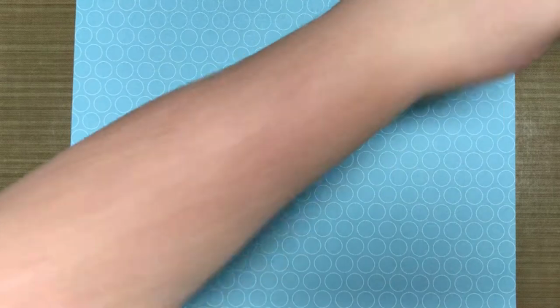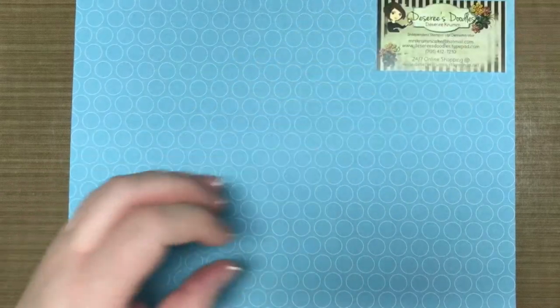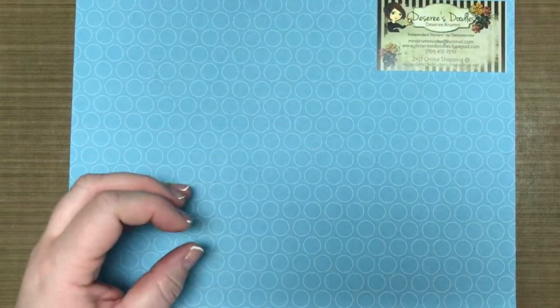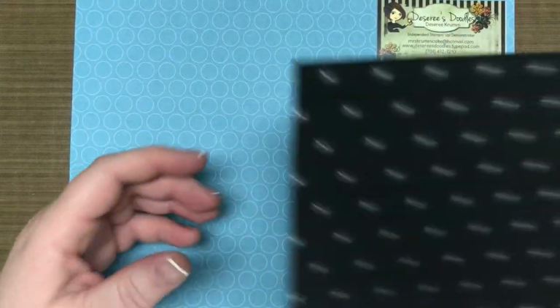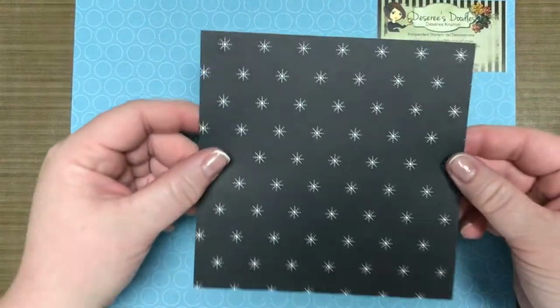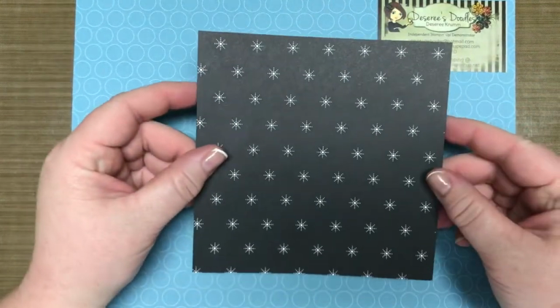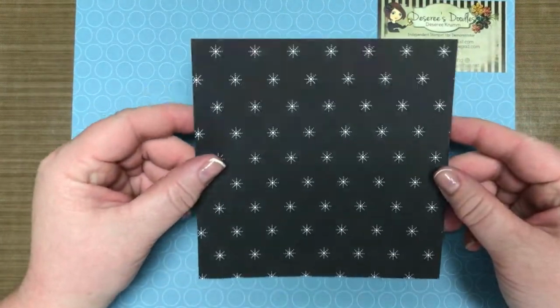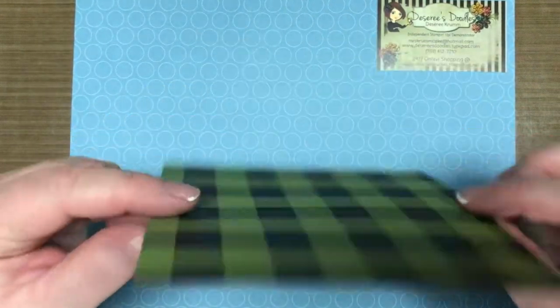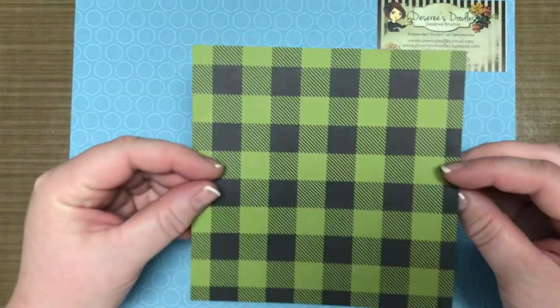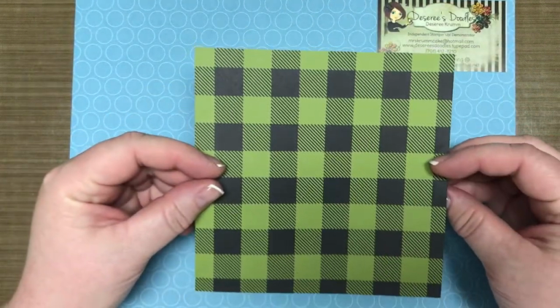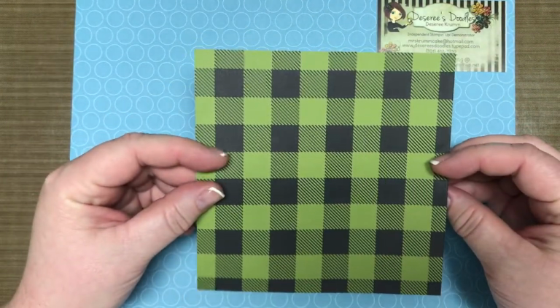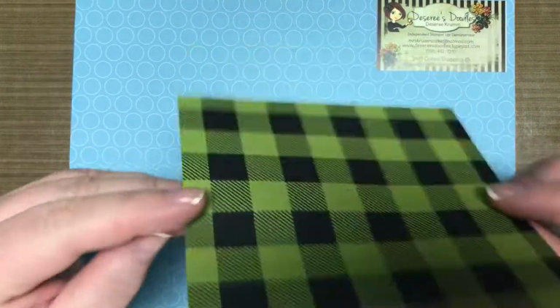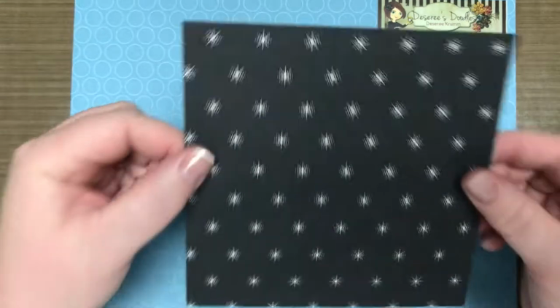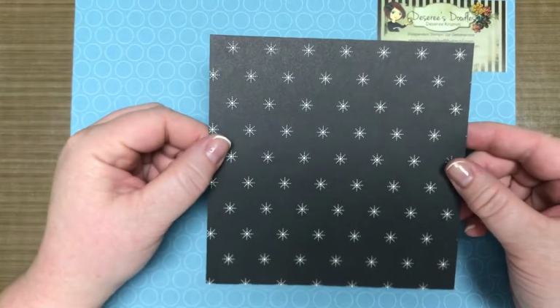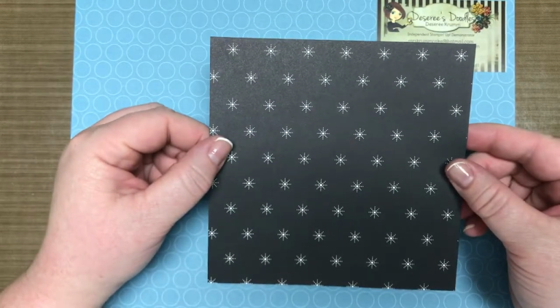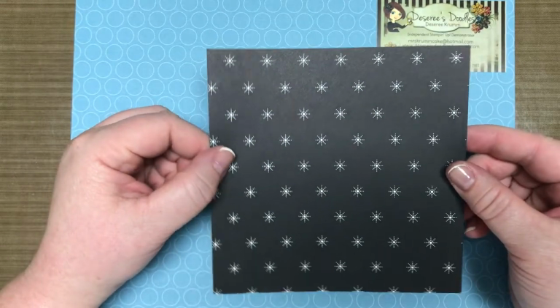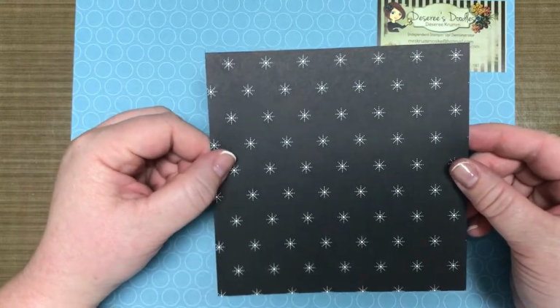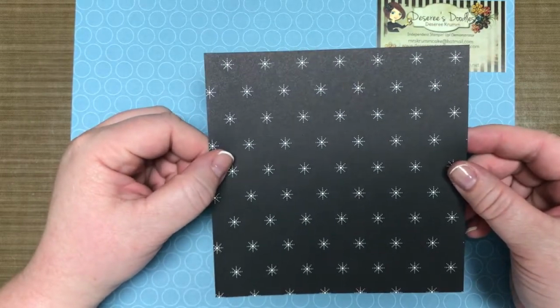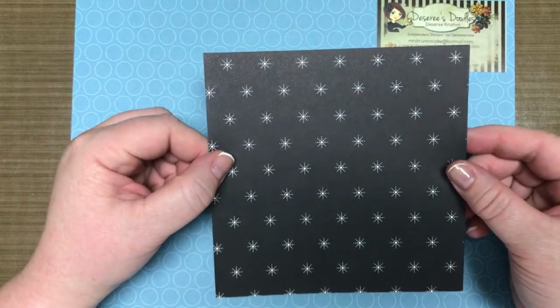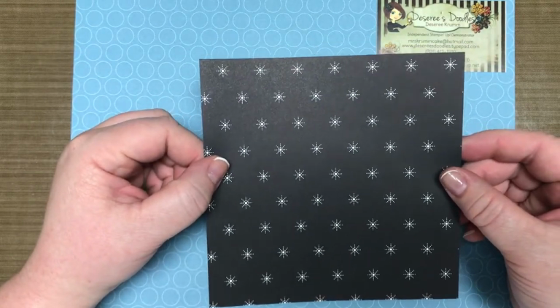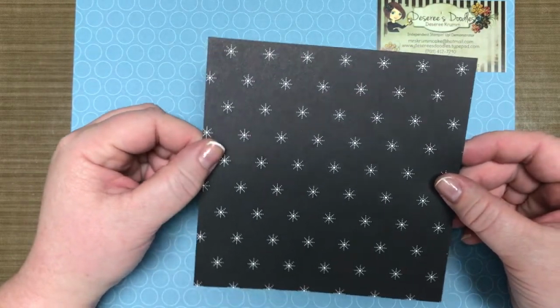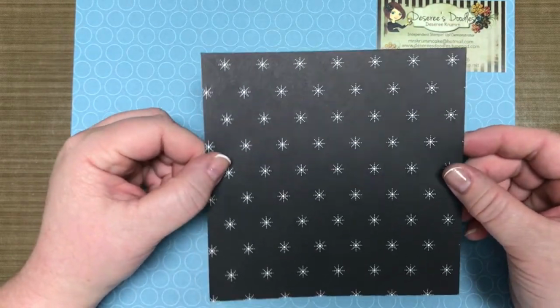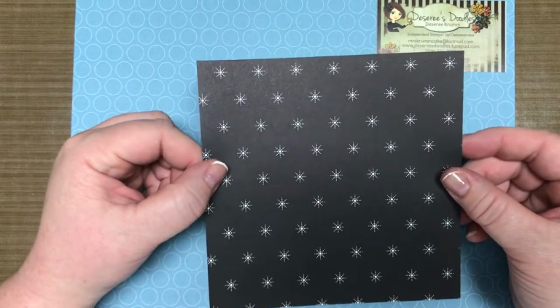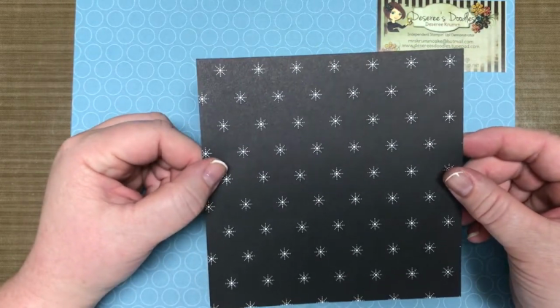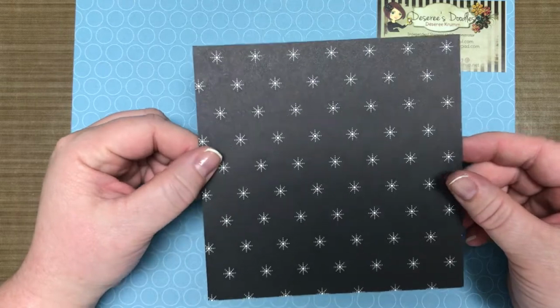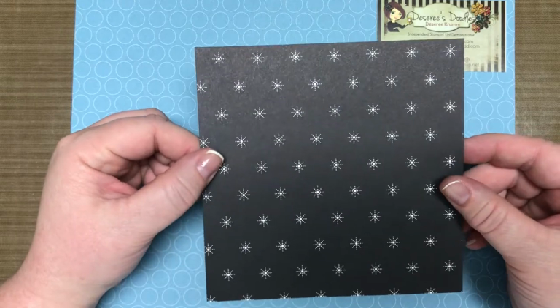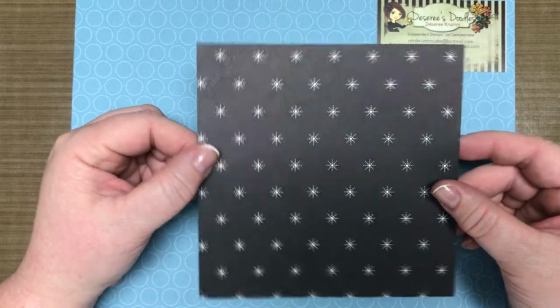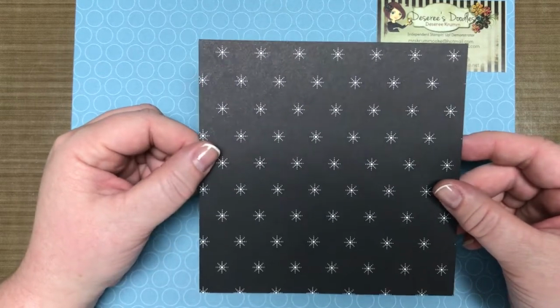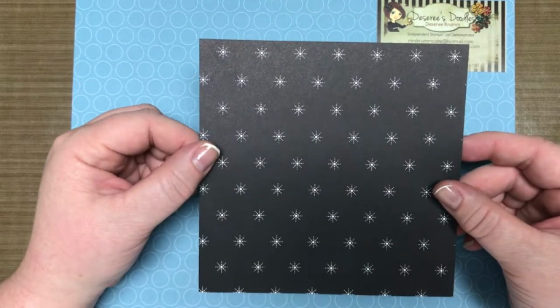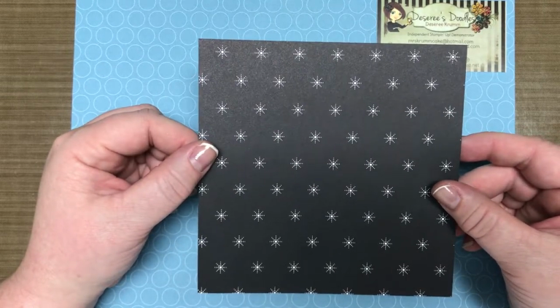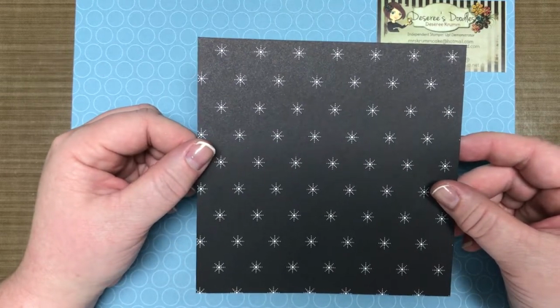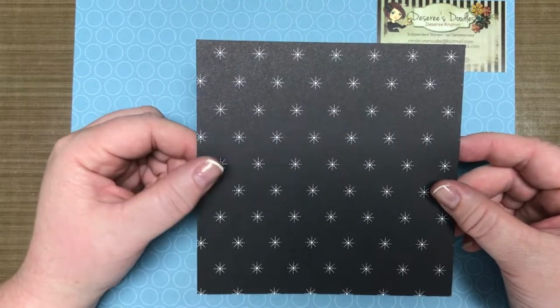I'm going to use a piece of our pretty Christmas paper that's in the occasions catalog right now. If you haven't gotten it, you better get it before they're all gone, because December 1st this paper is going to be going on sale.